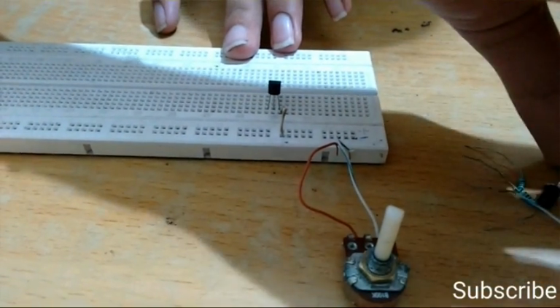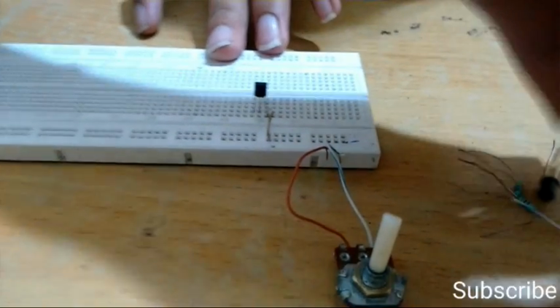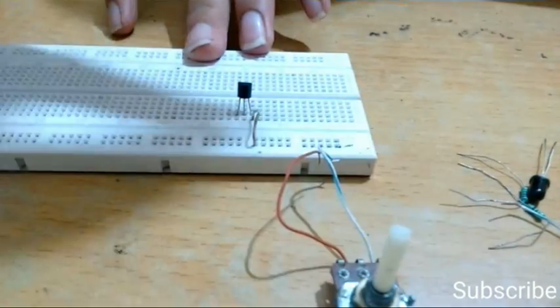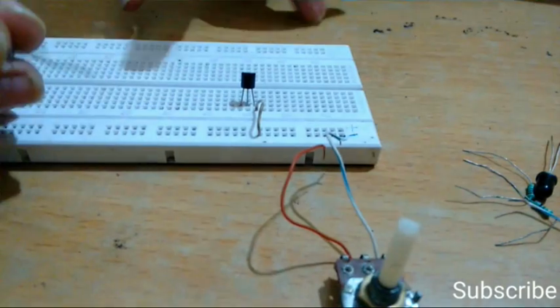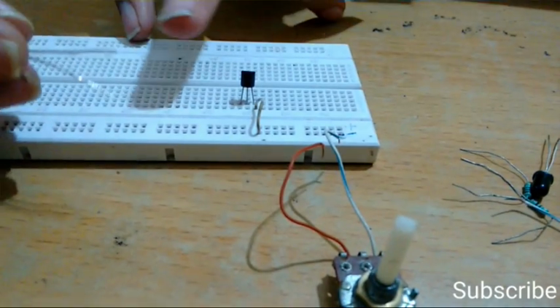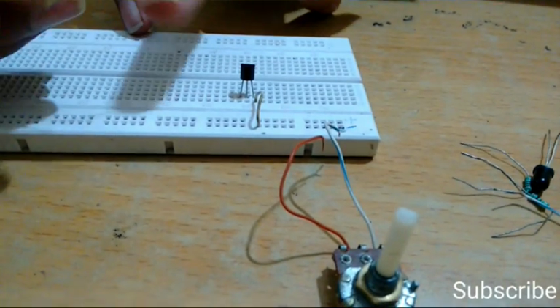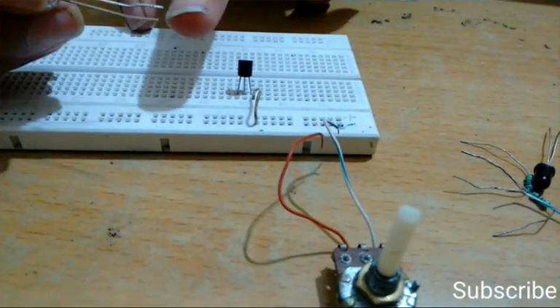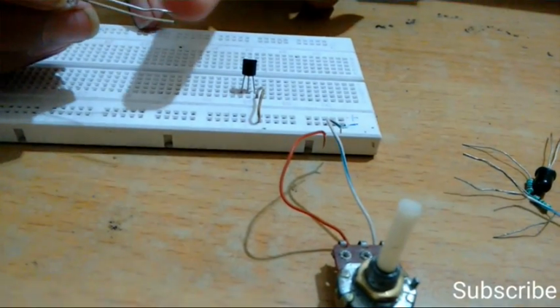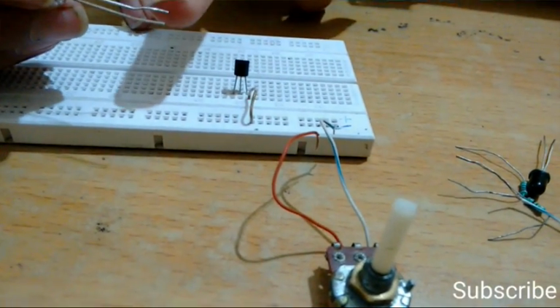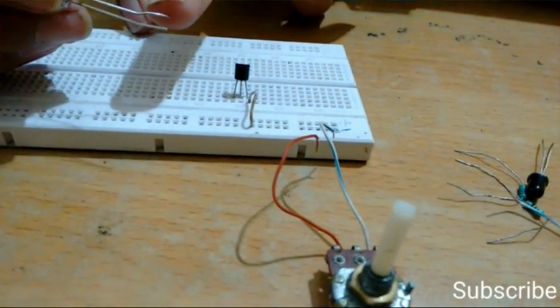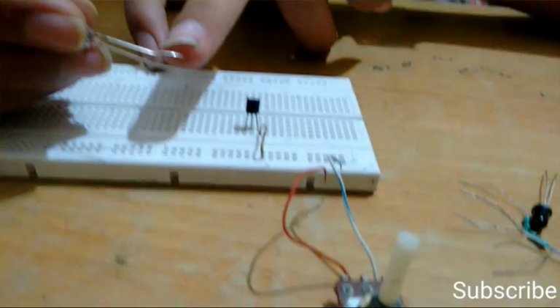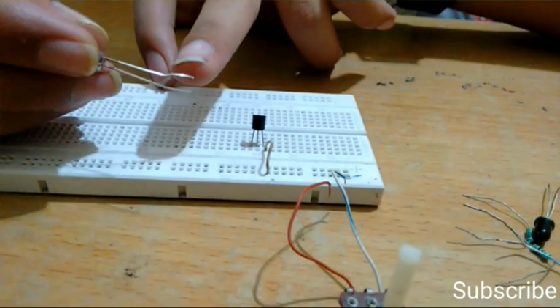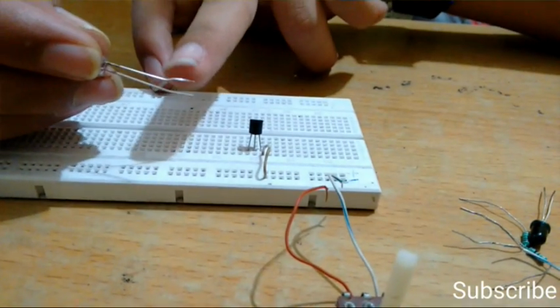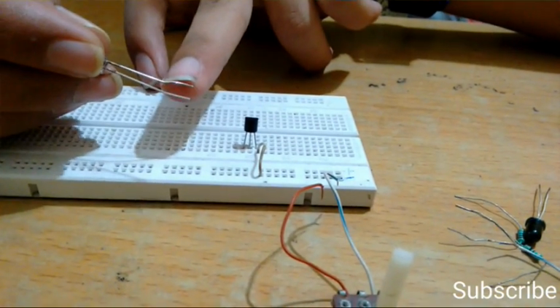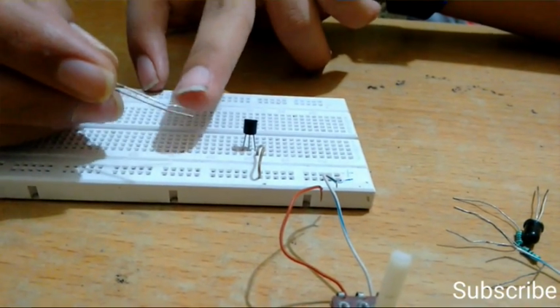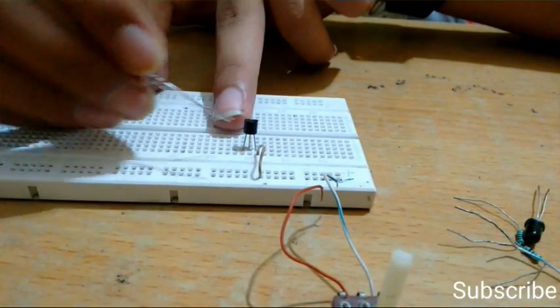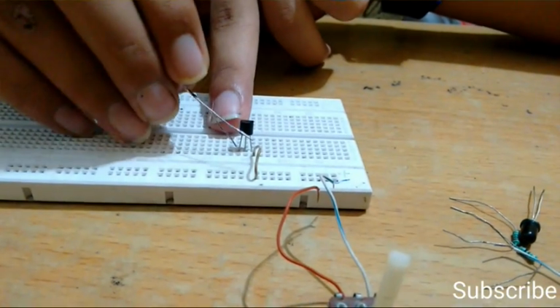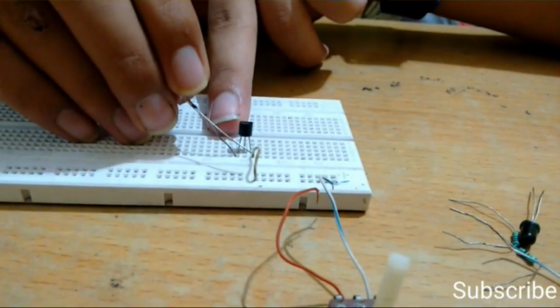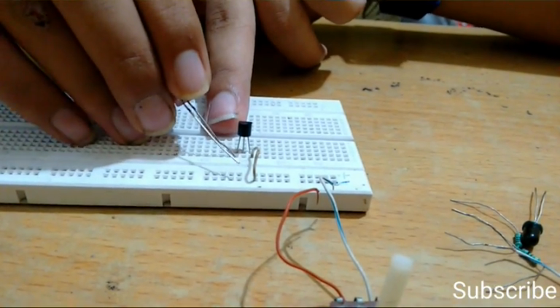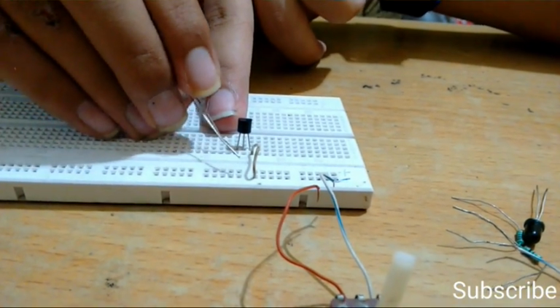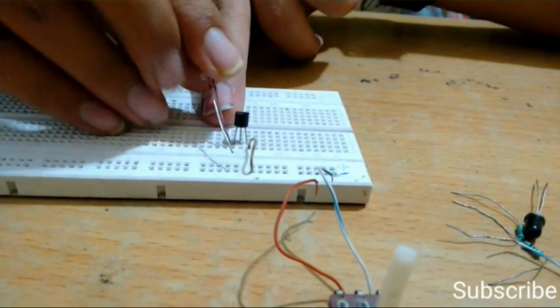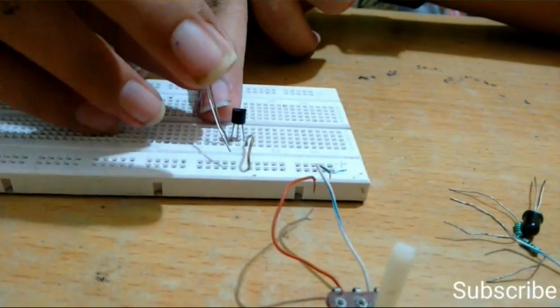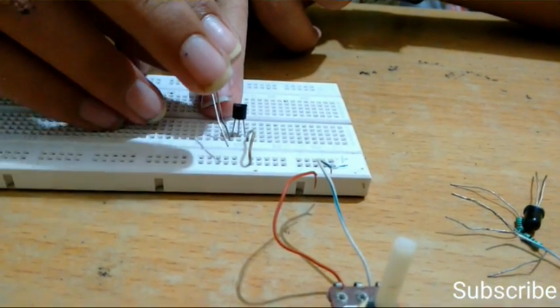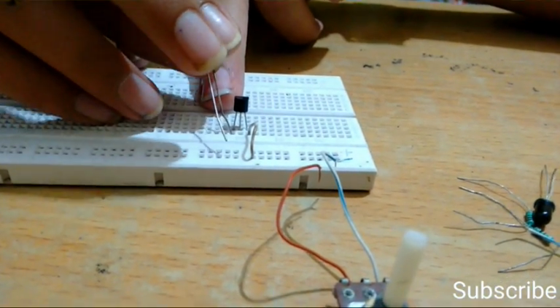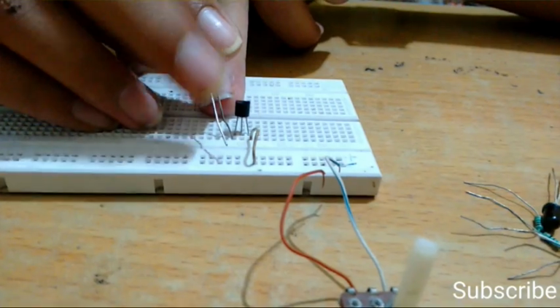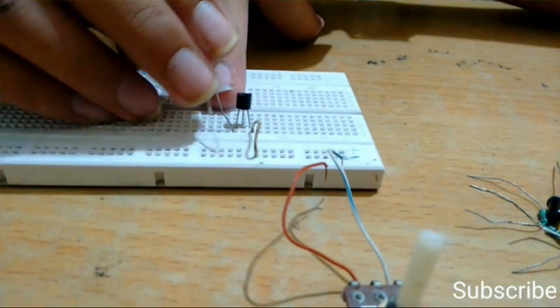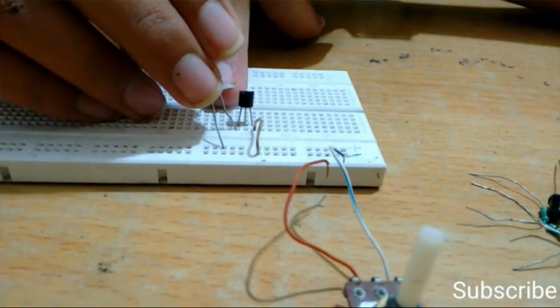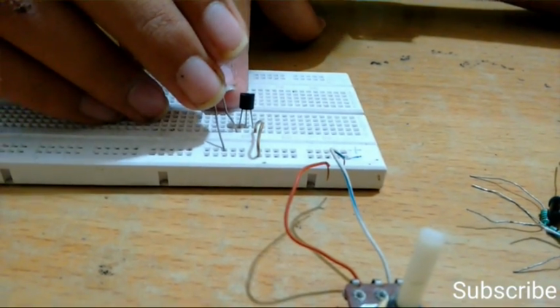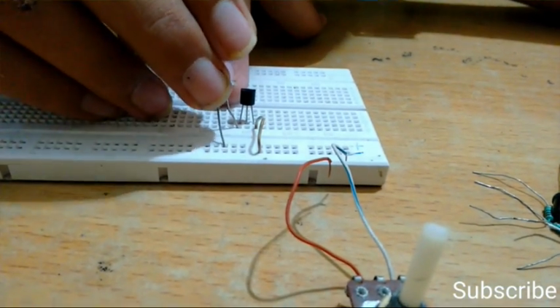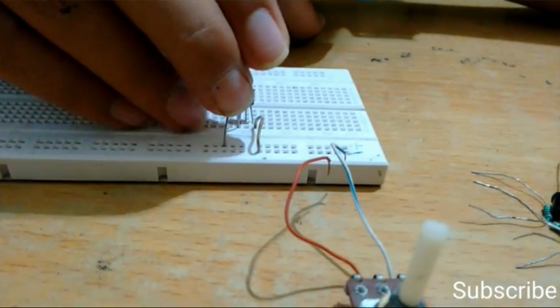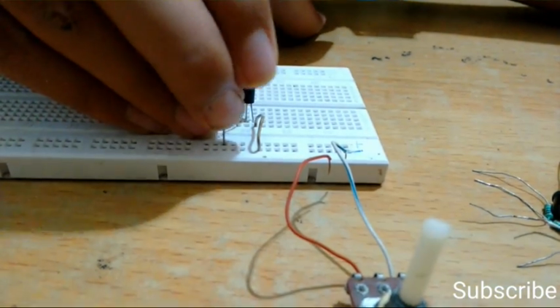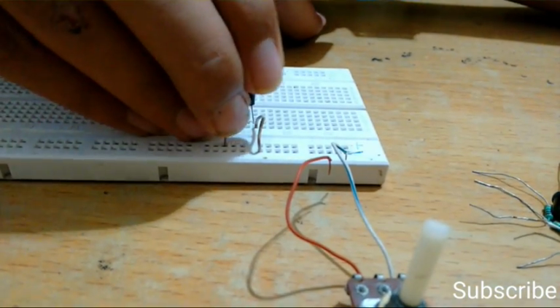Now take the 3-volt LED. Connect the negative terminal of the LED to the emitter of the transistor, and connect the positive terminal of the LED to the positive rail of the breadboard.